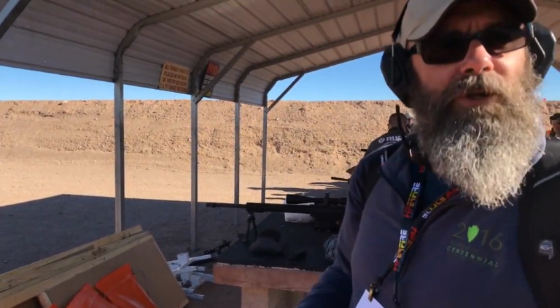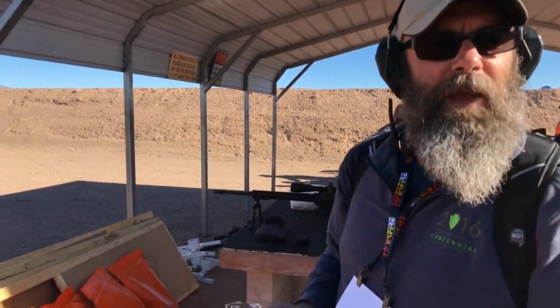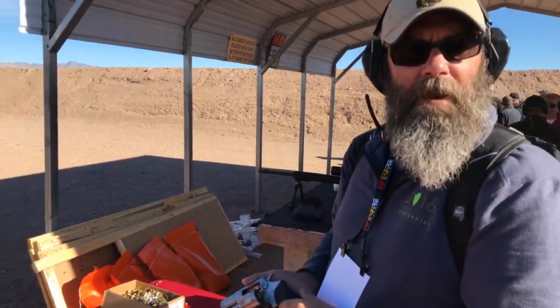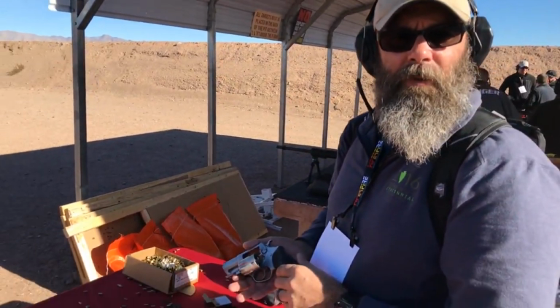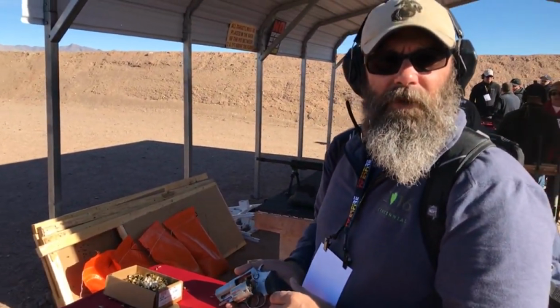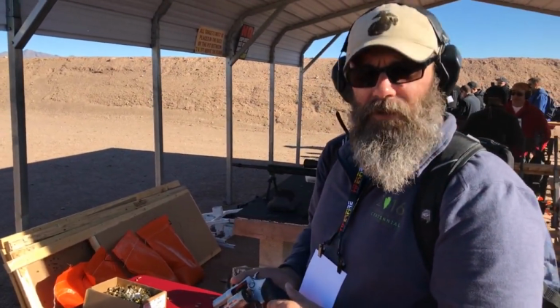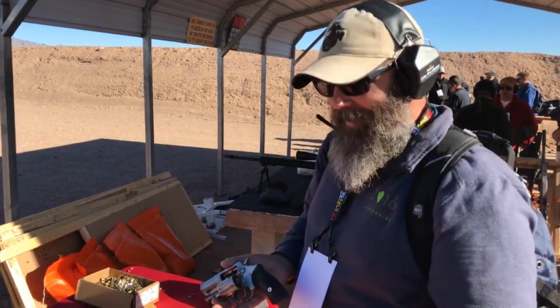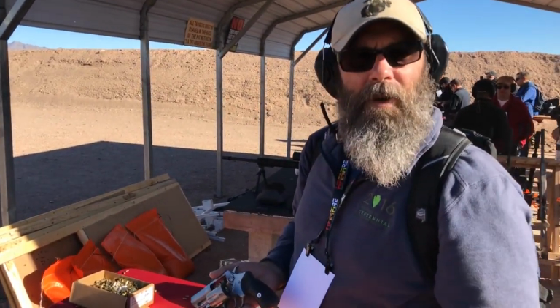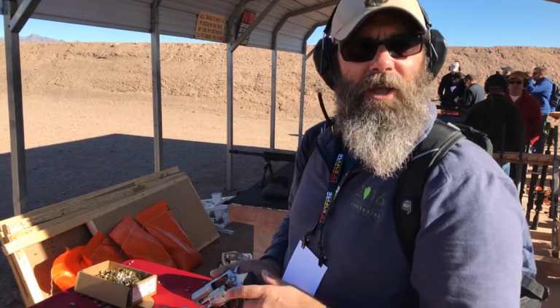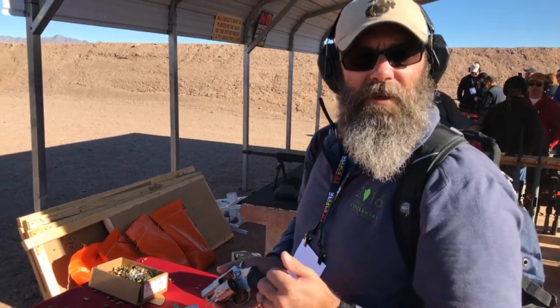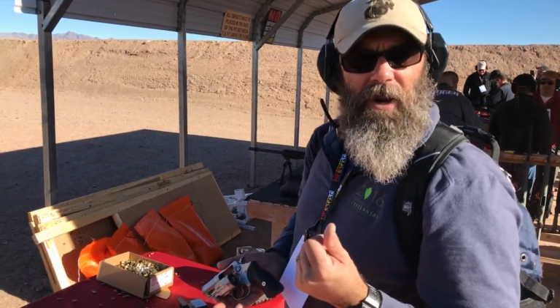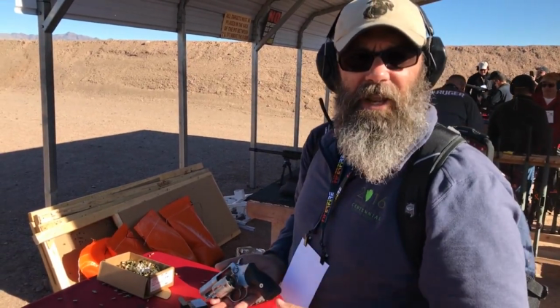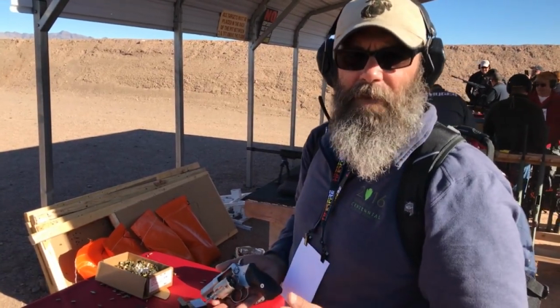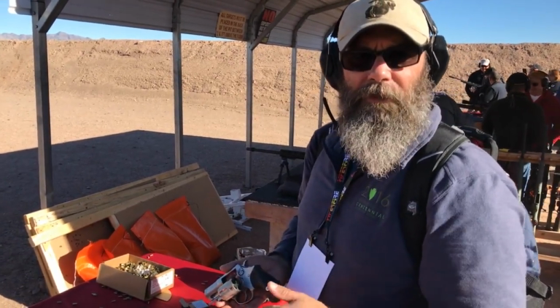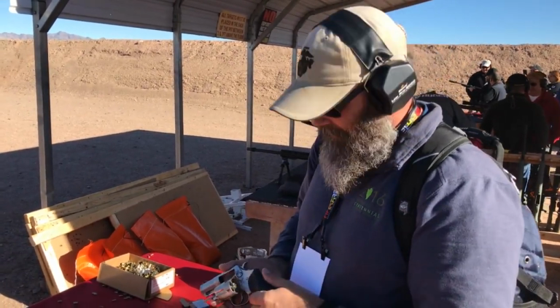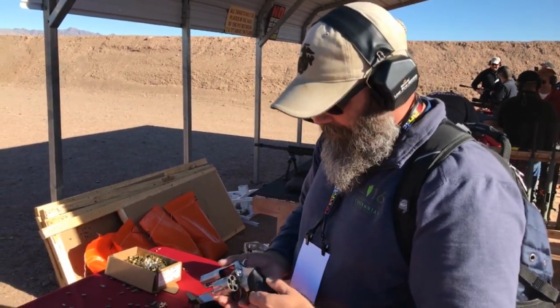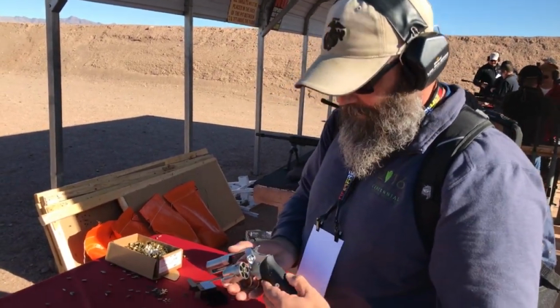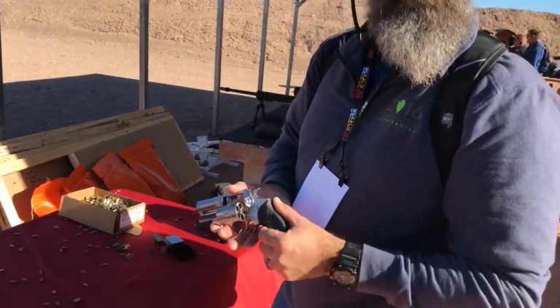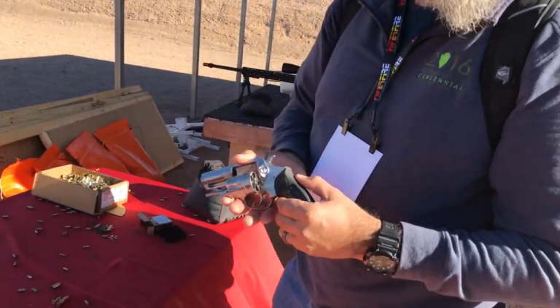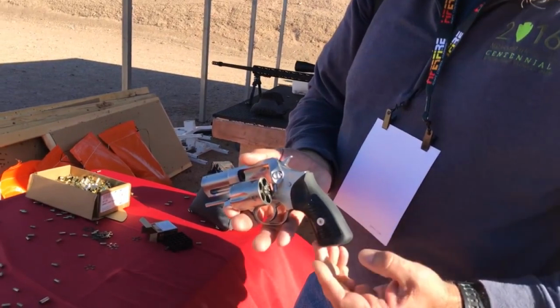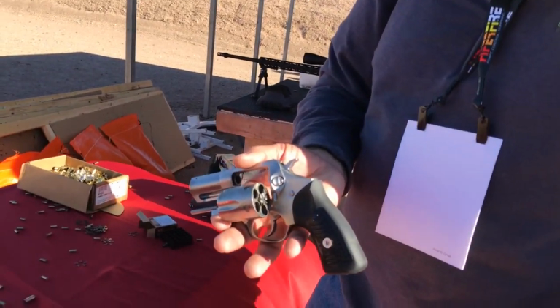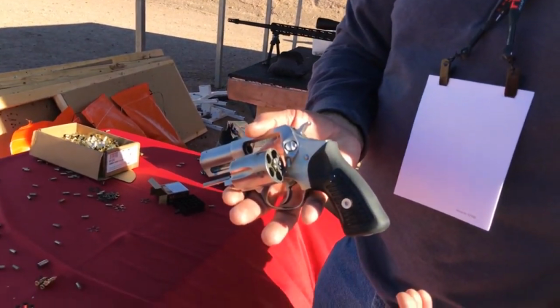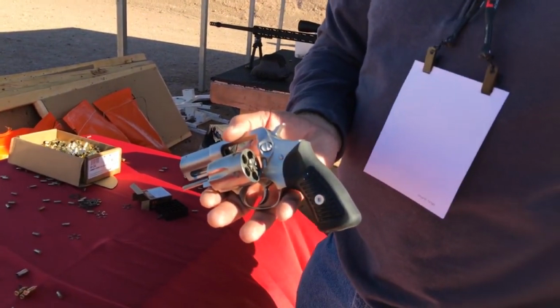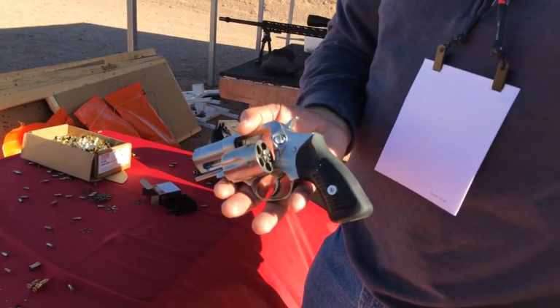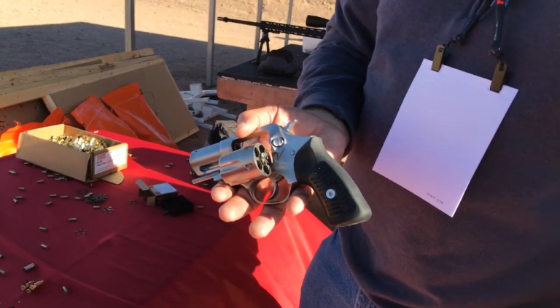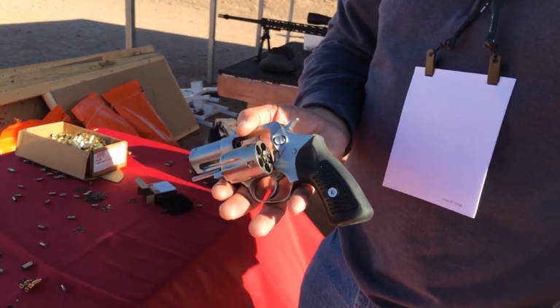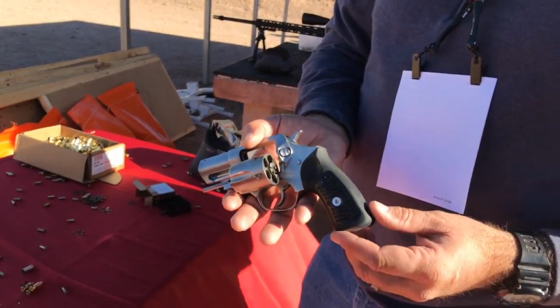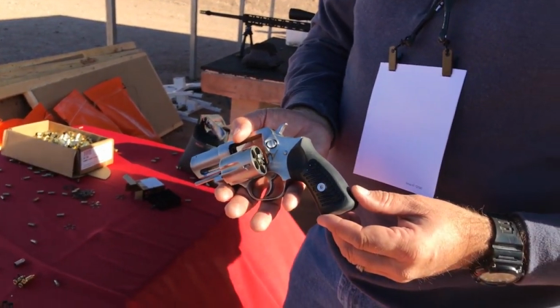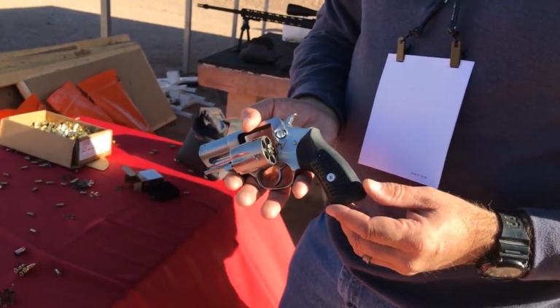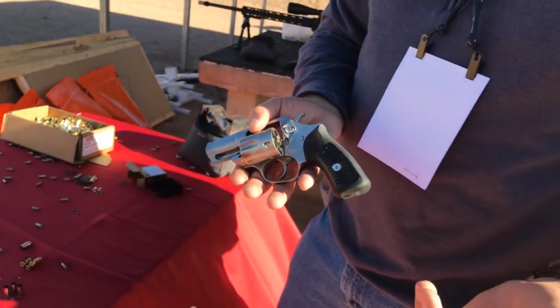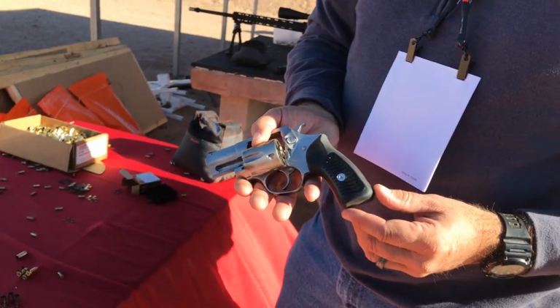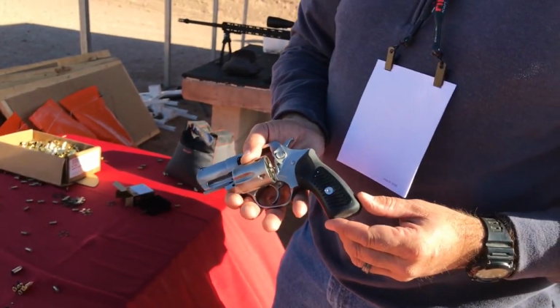It's about what you'd expect from a 9mm revolver — it's got a little bit of muzzle rise, but it doesn't give you any pain at the hand. The grips really help absorb a lot of that recoil. Definitely going to give it two thumbs up.